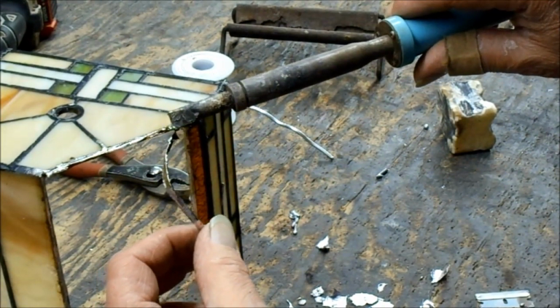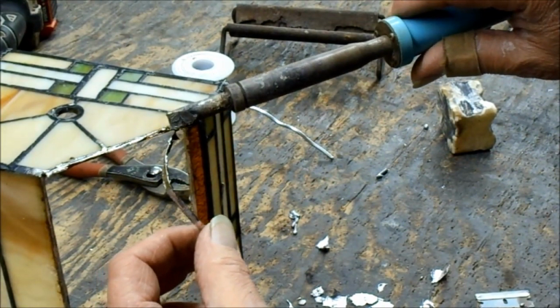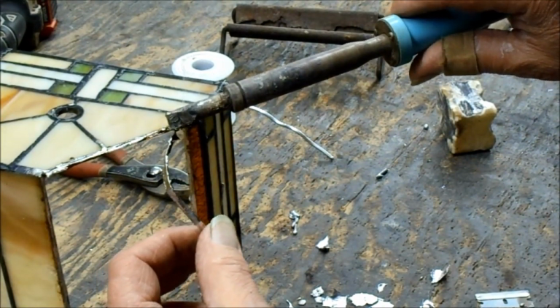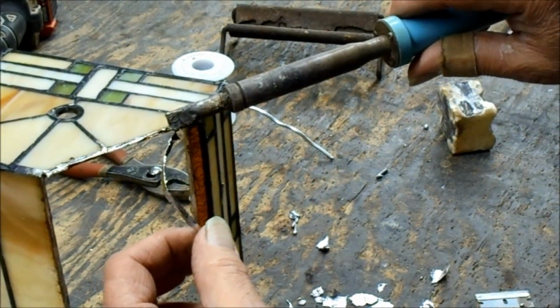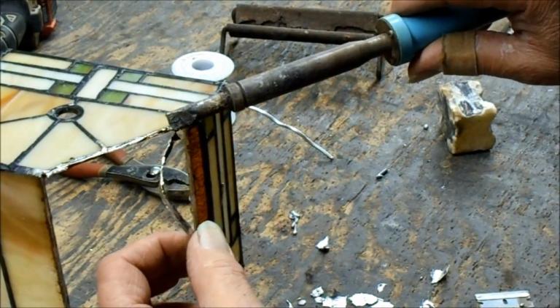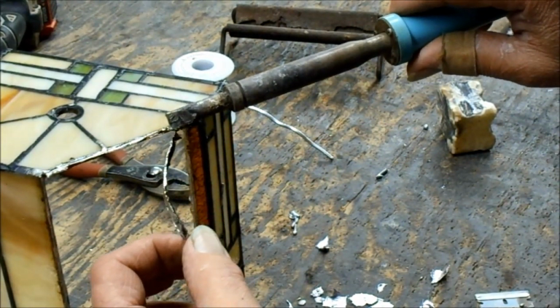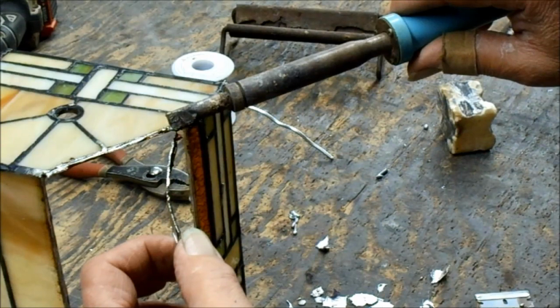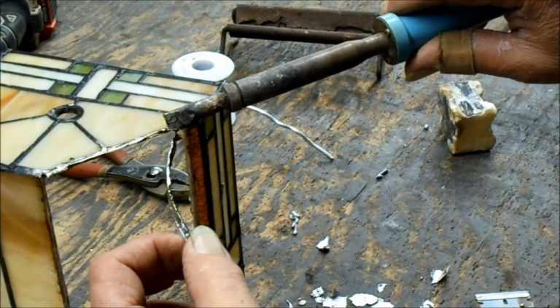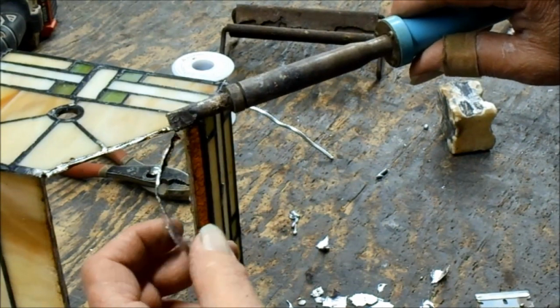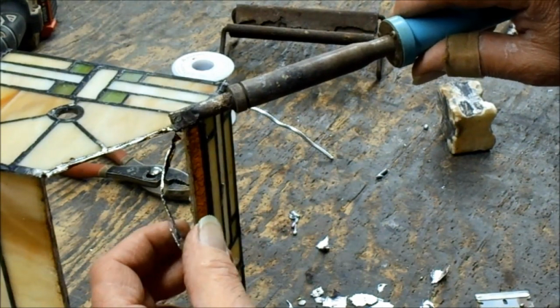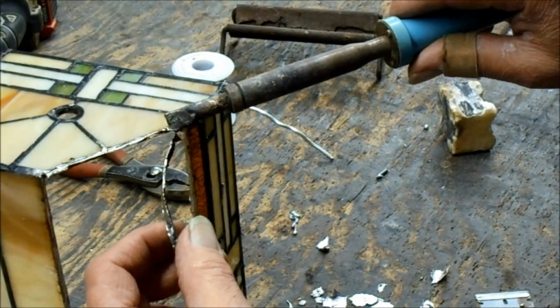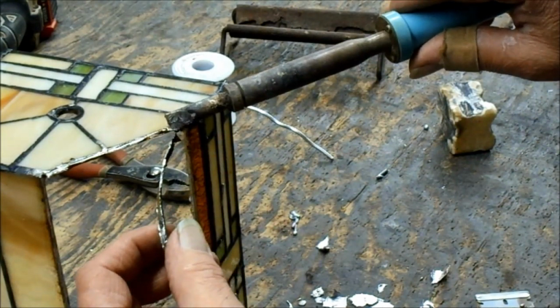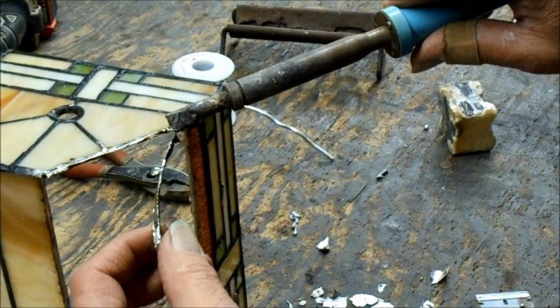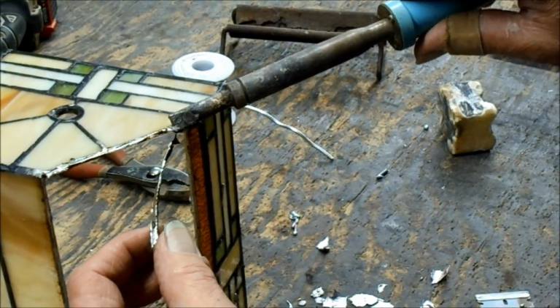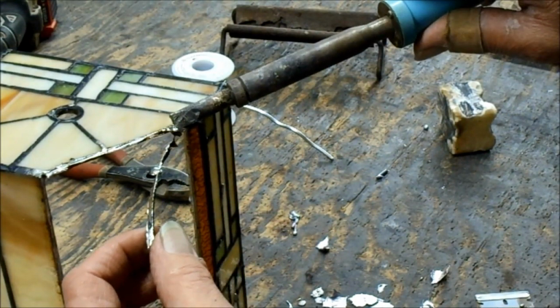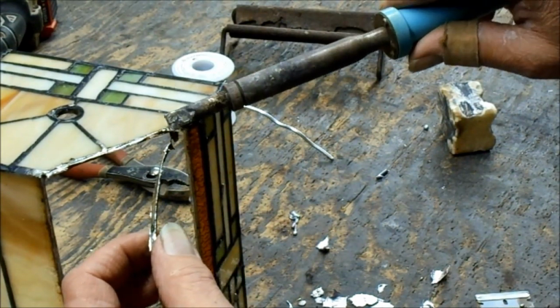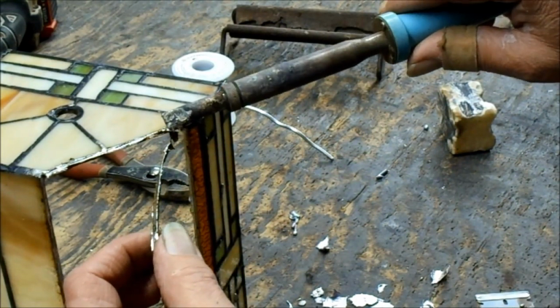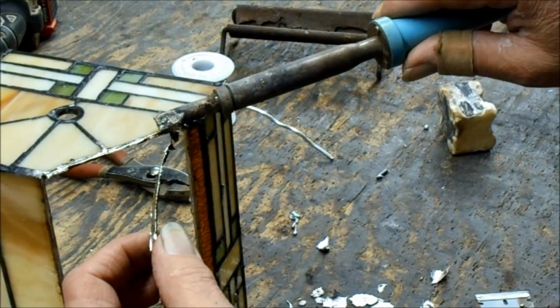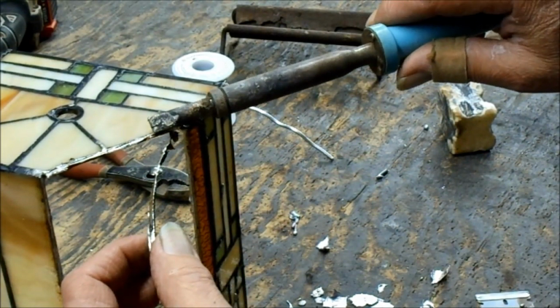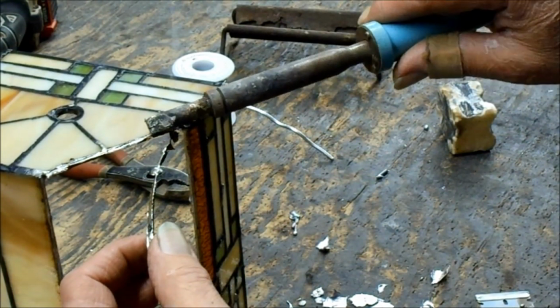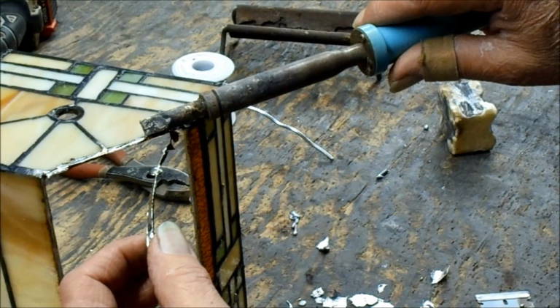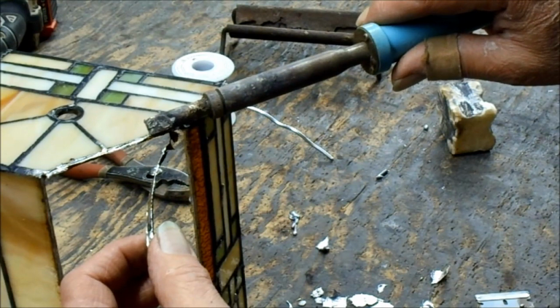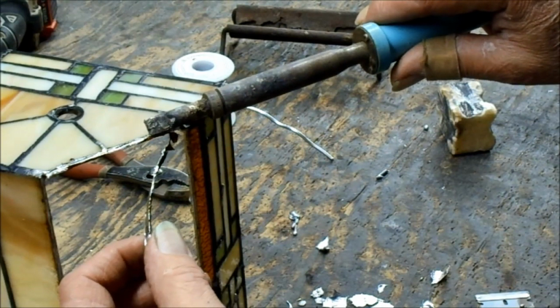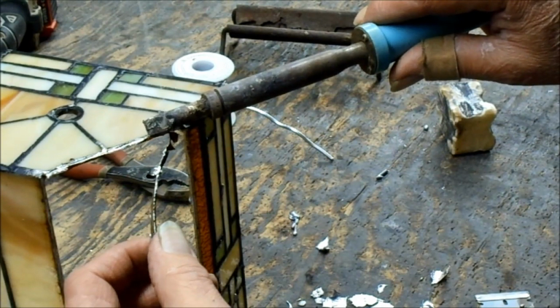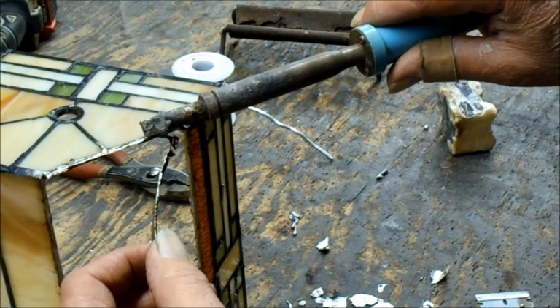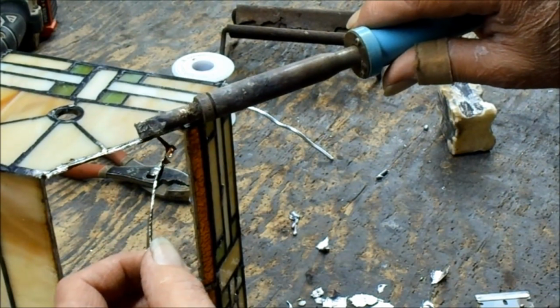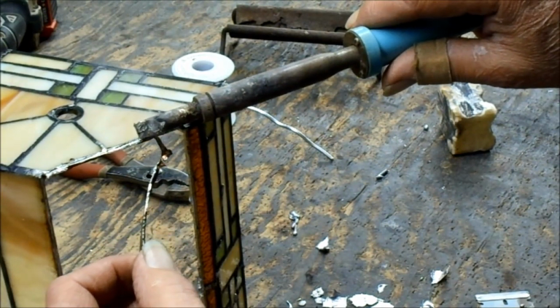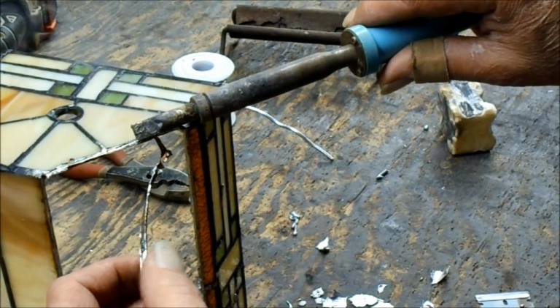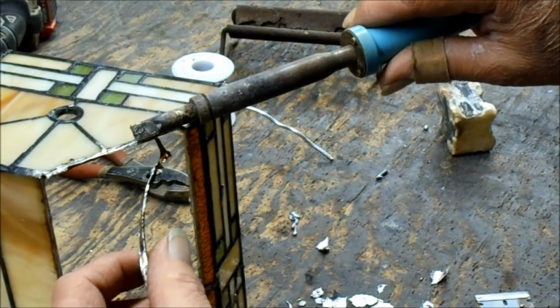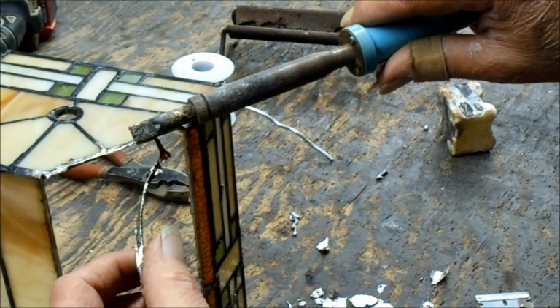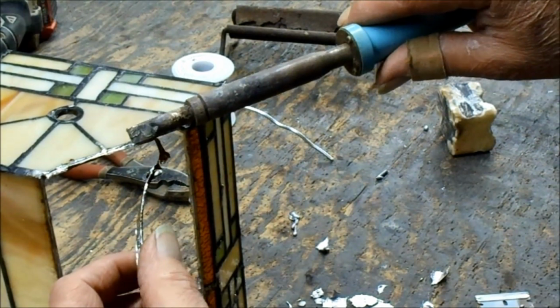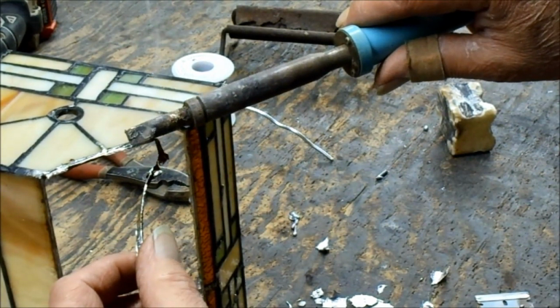It's very important to clean out the hole. Whether you're doing a Tiffany style lamp out of copper foil or whatever, you always clean out the hole. And this is how you do this.